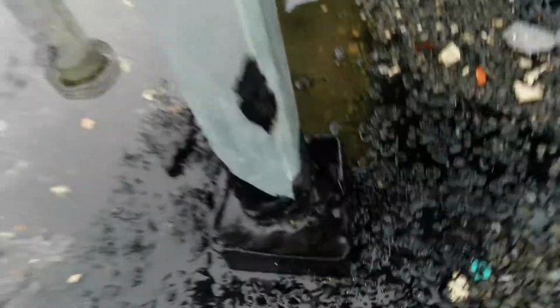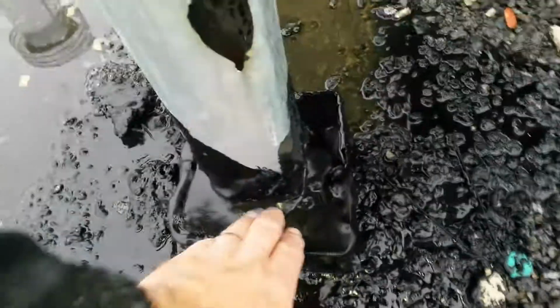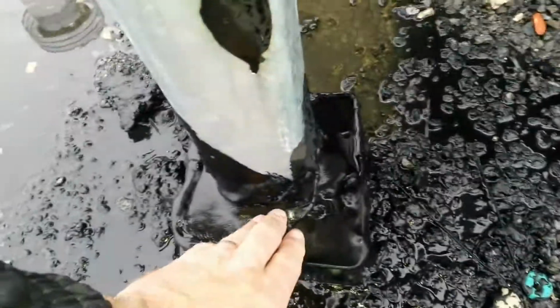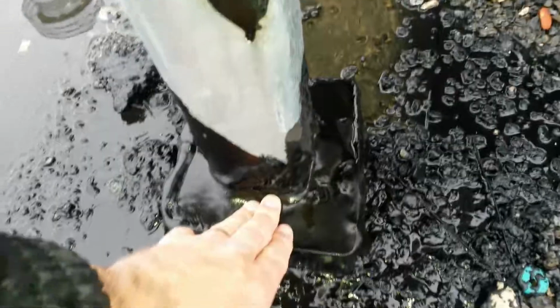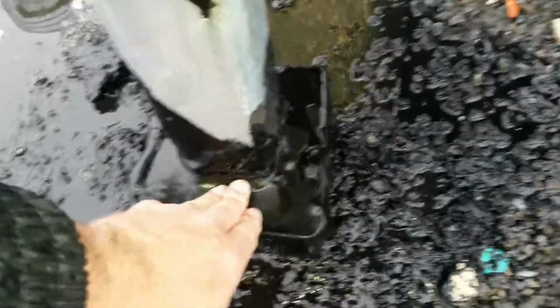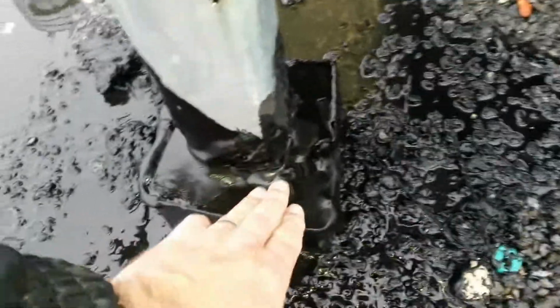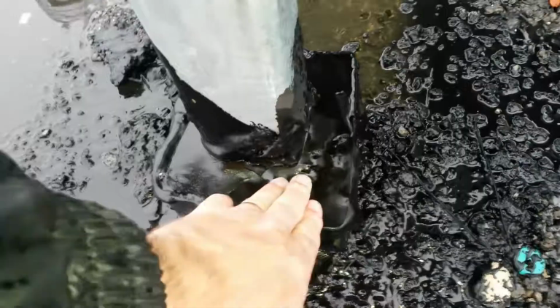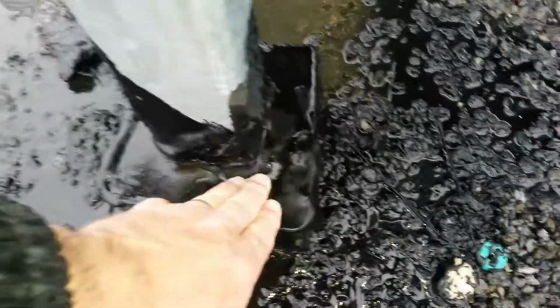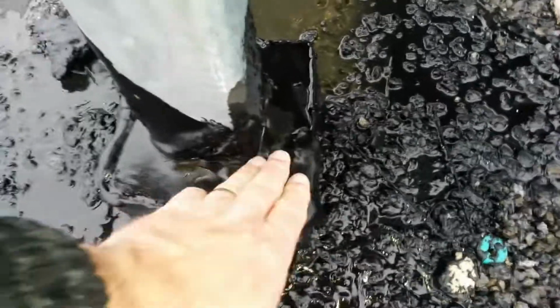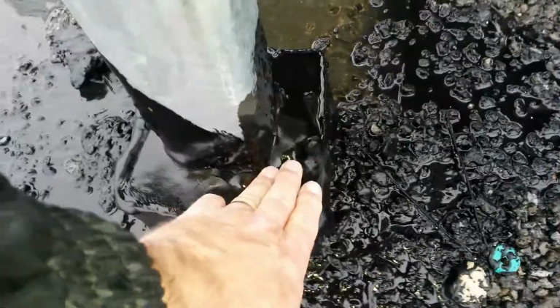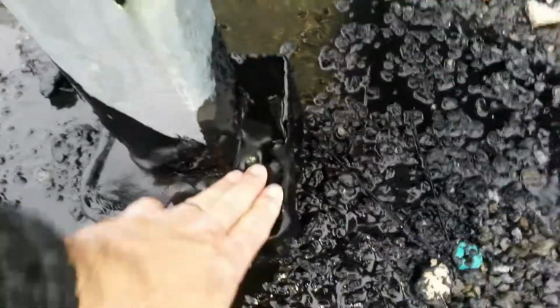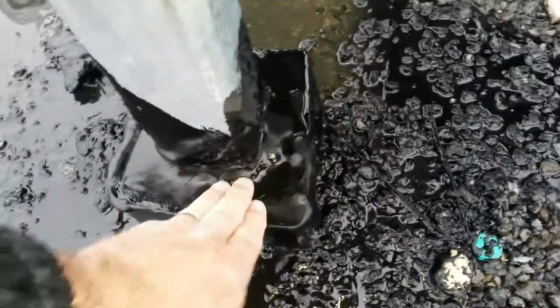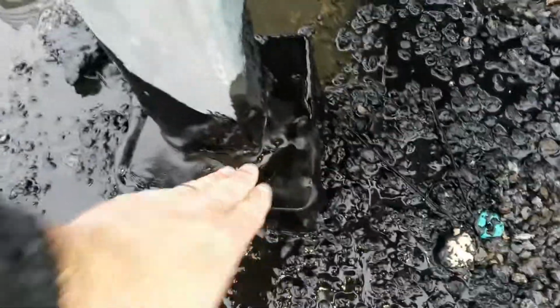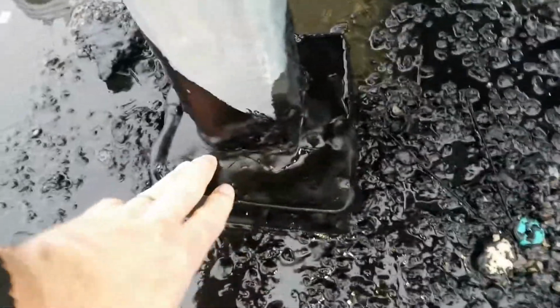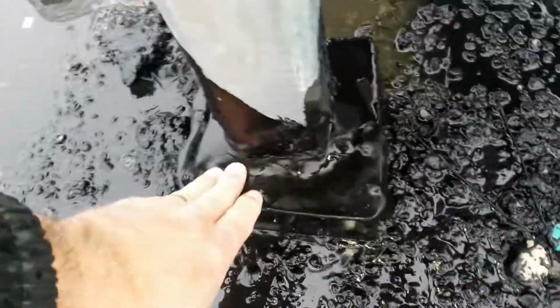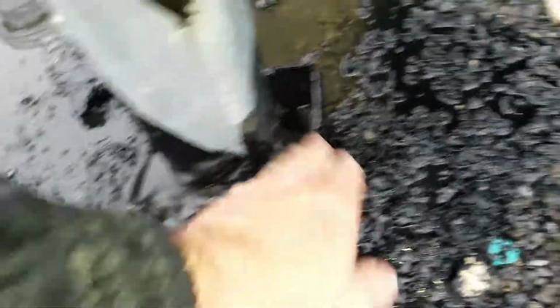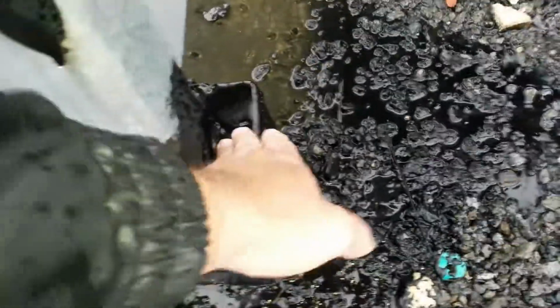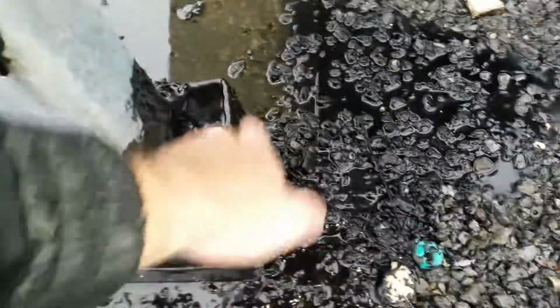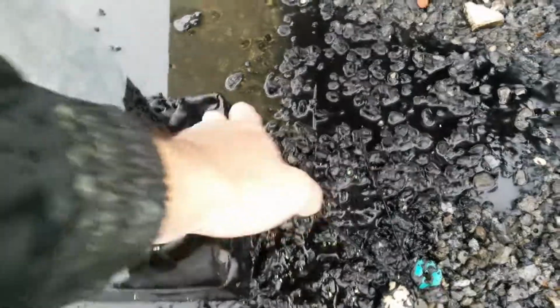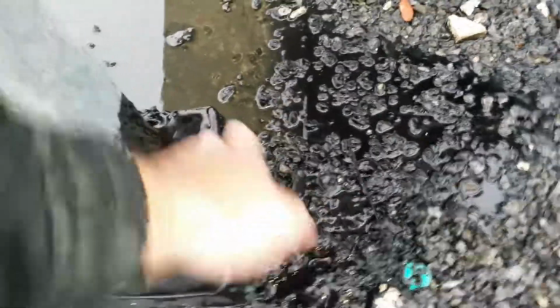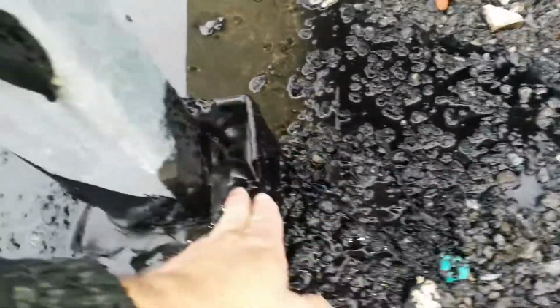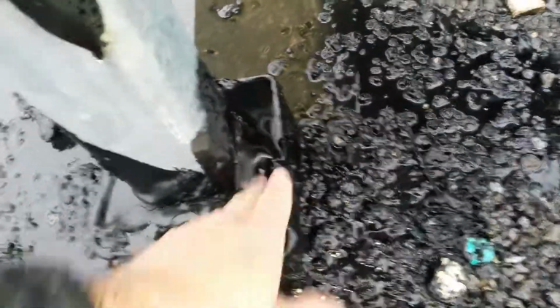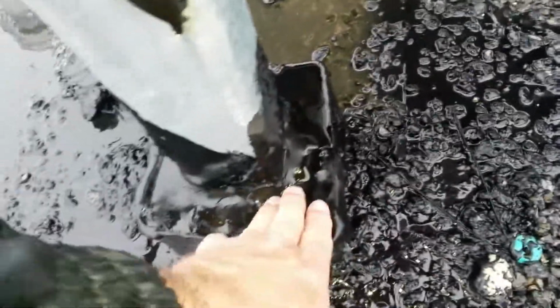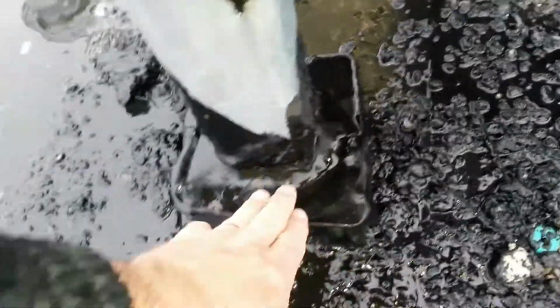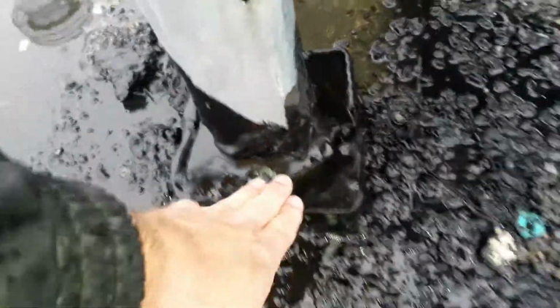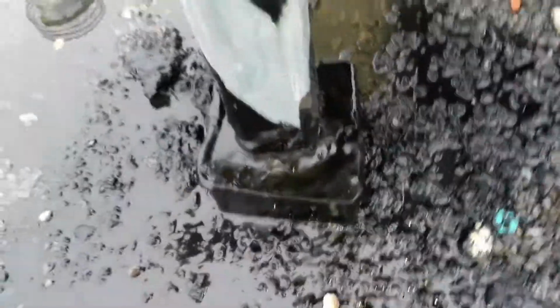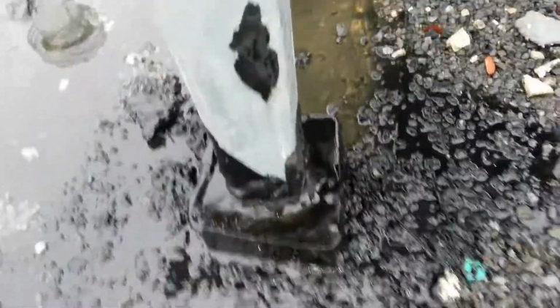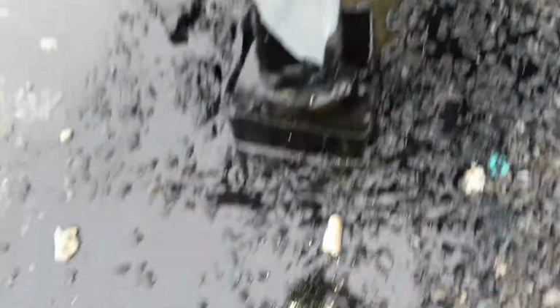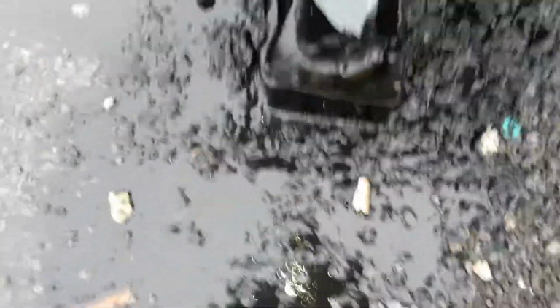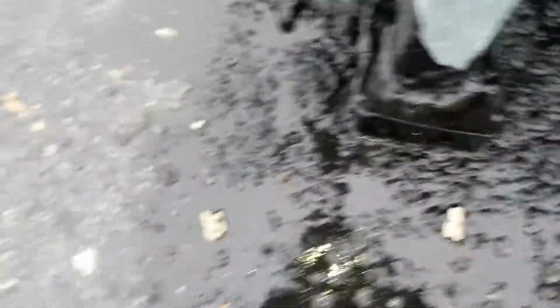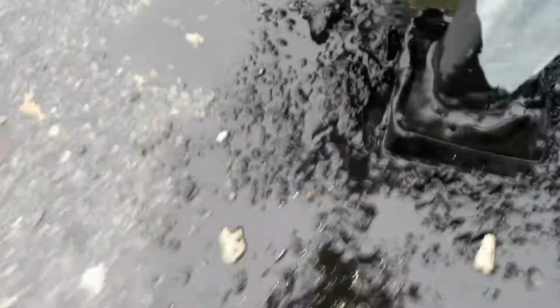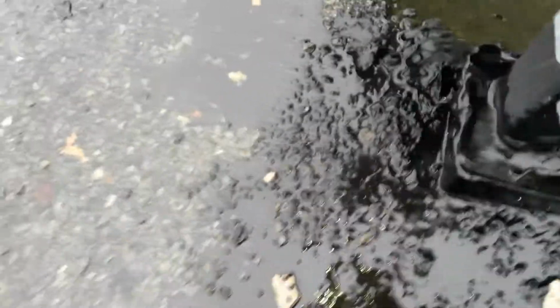No water squeezing out, which is normal. If water is actually in the pan, you'll get a gush of water coming back up — and that's not happening.